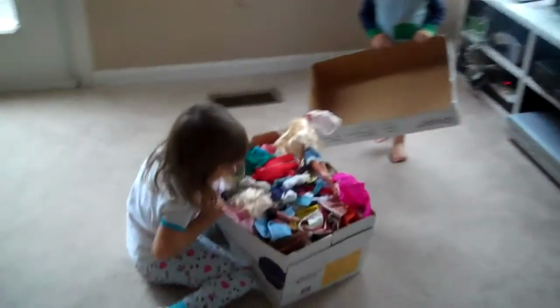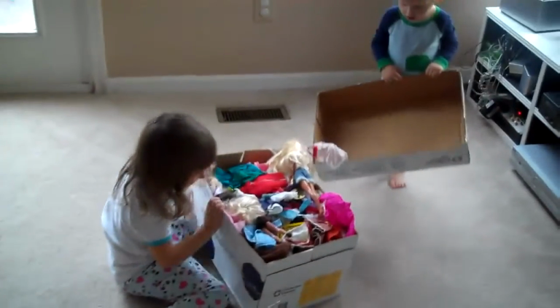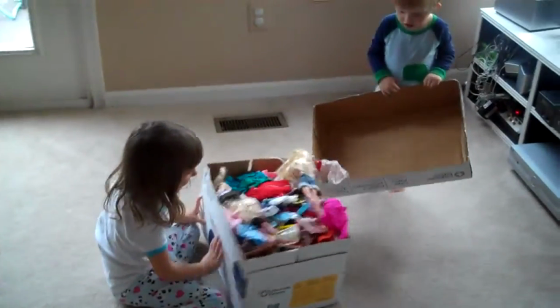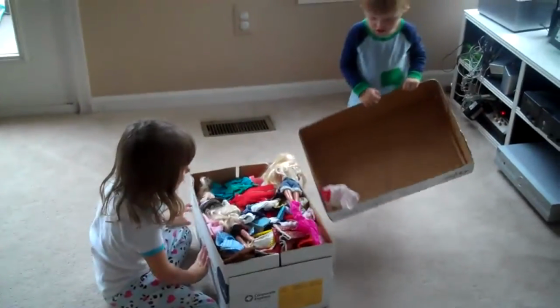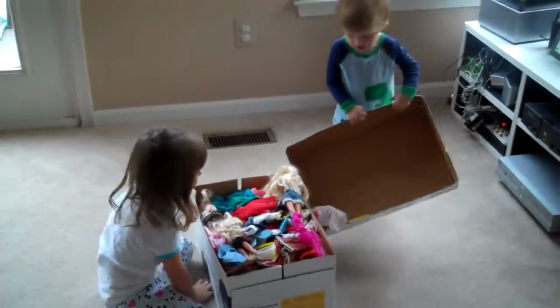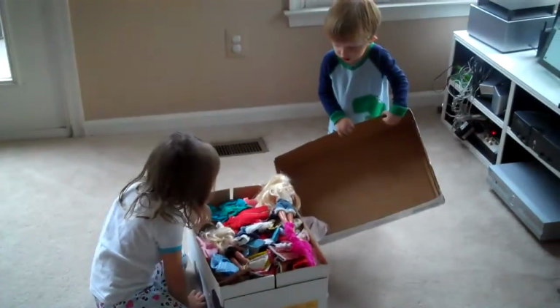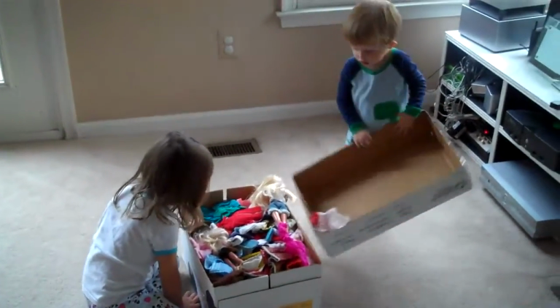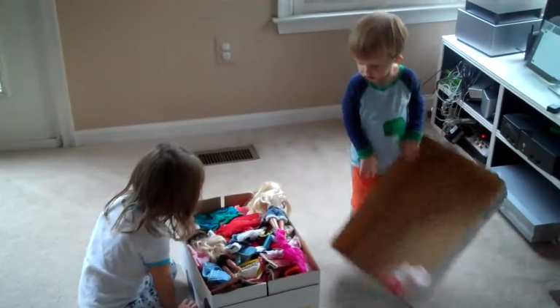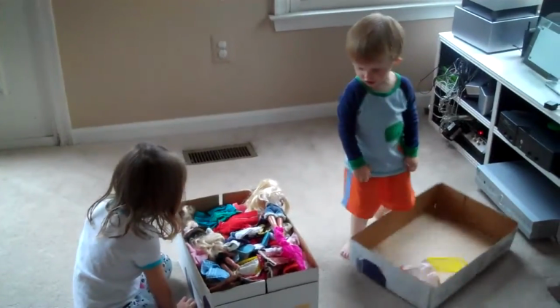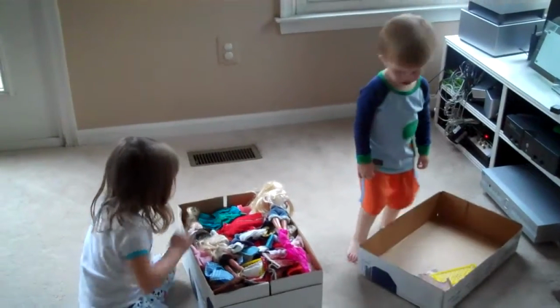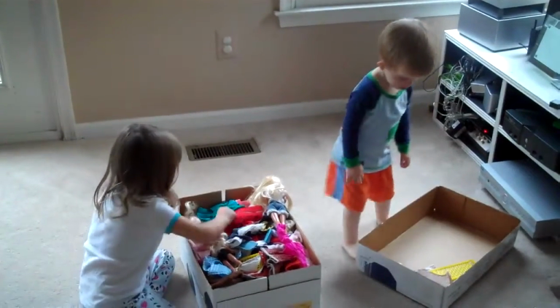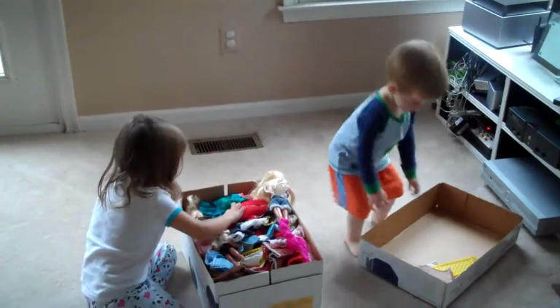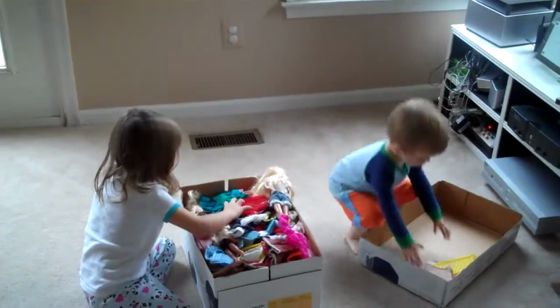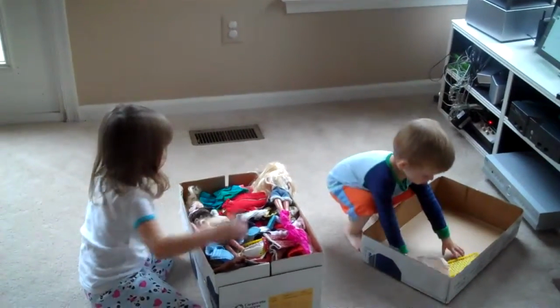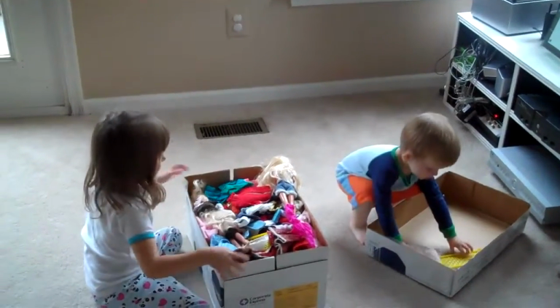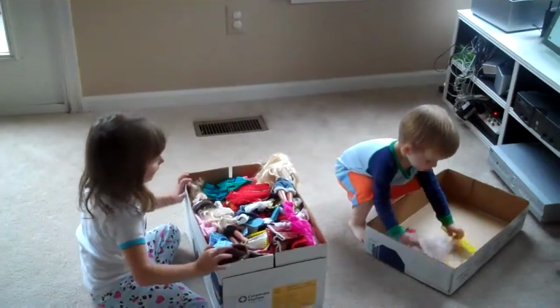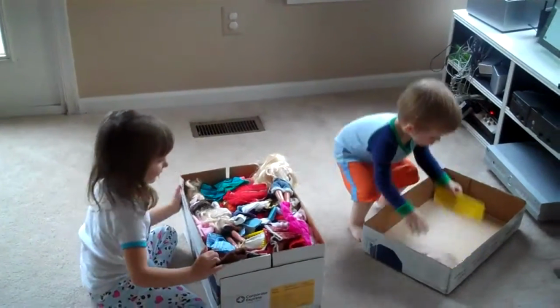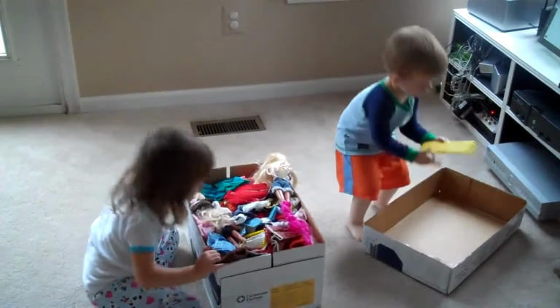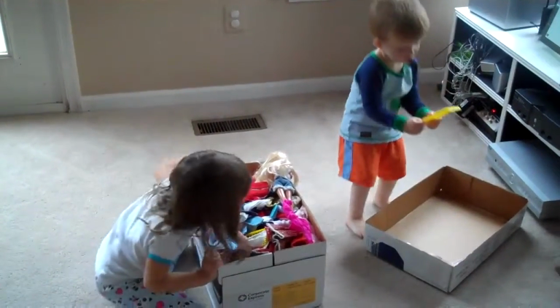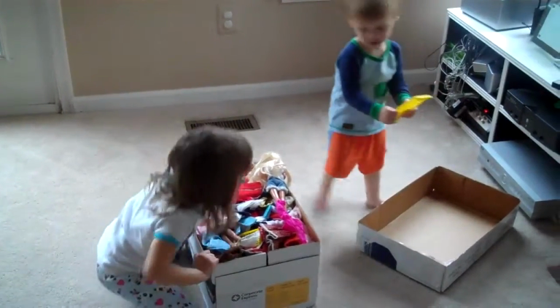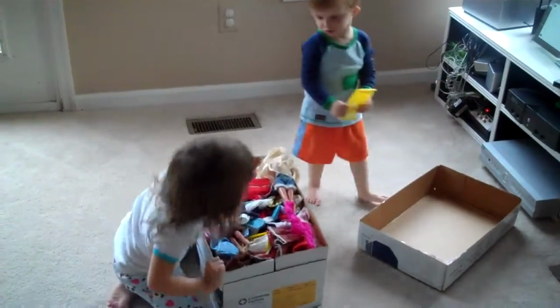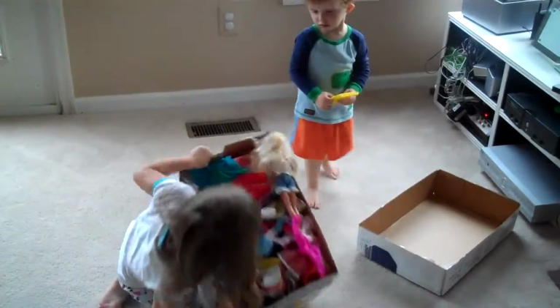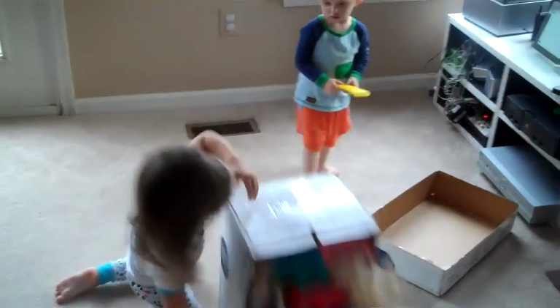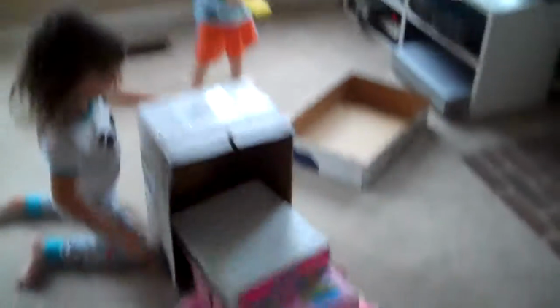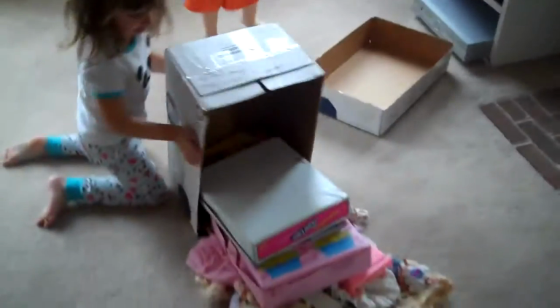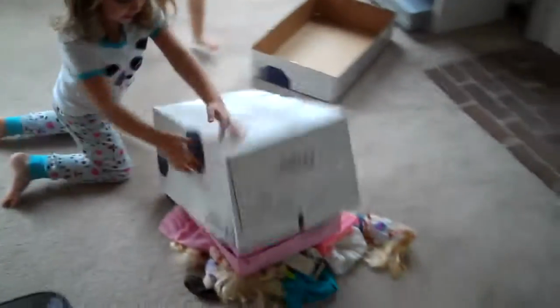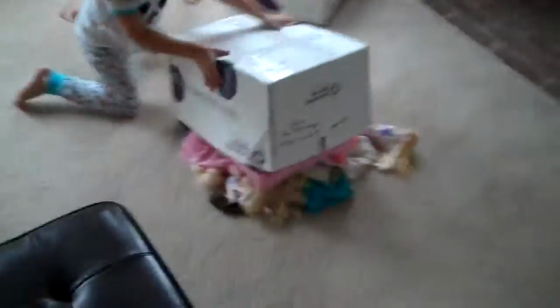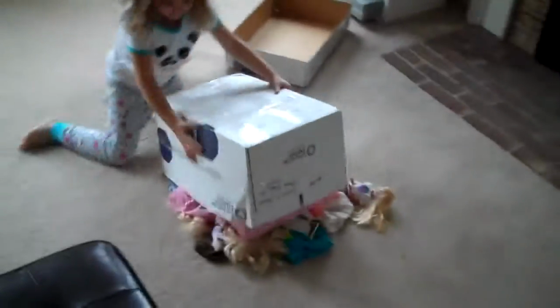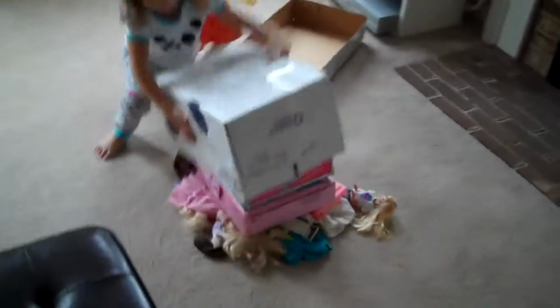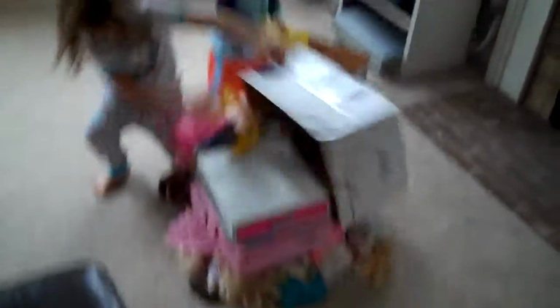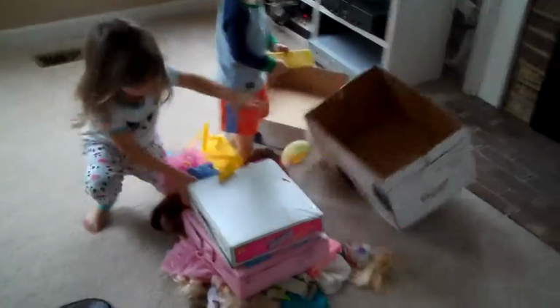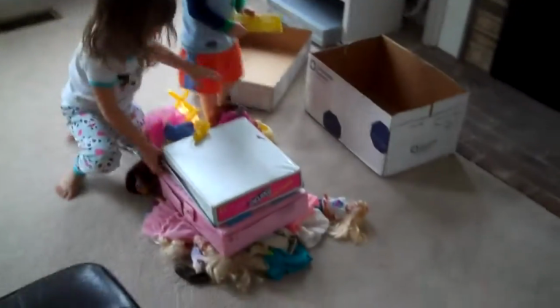Our dog furniture! Dump! Whoa, what's all in there?